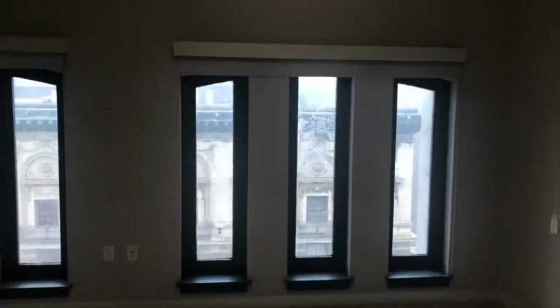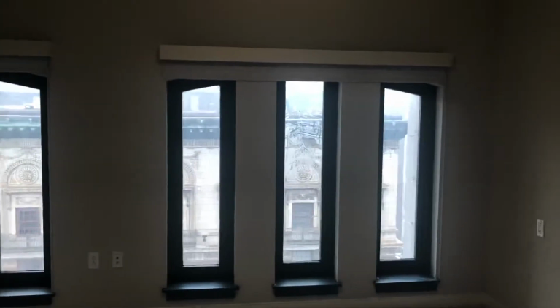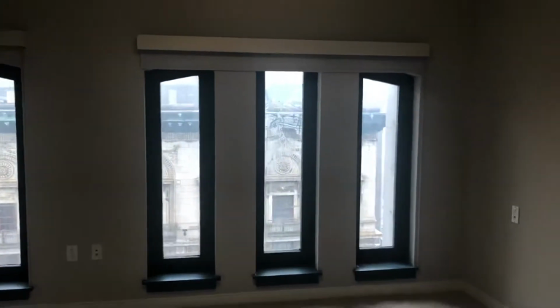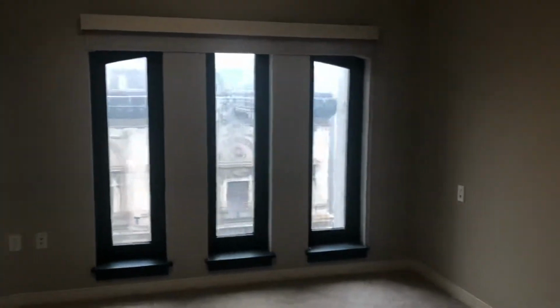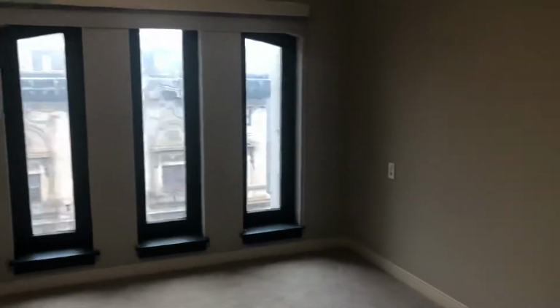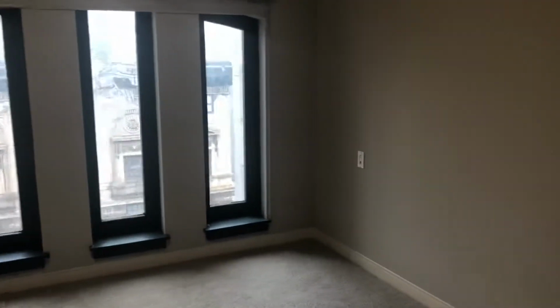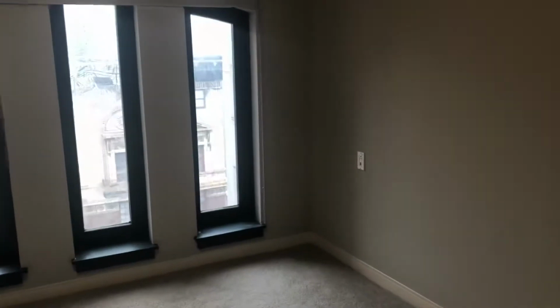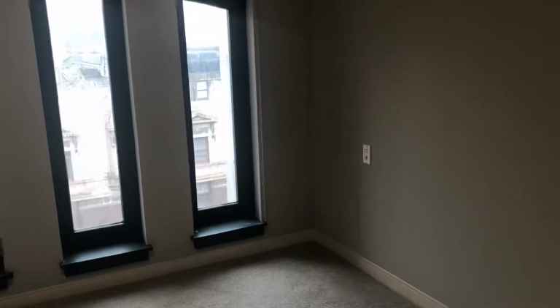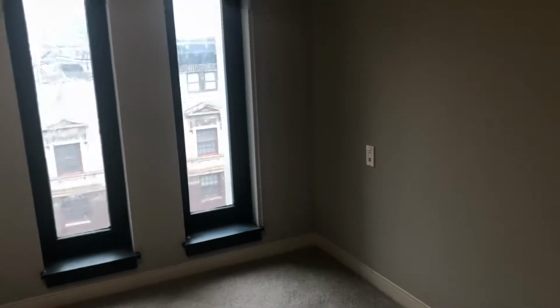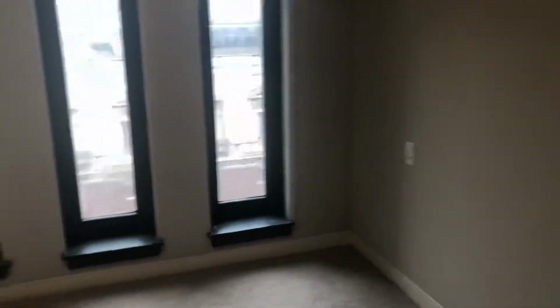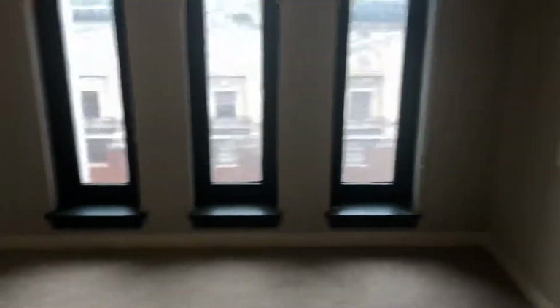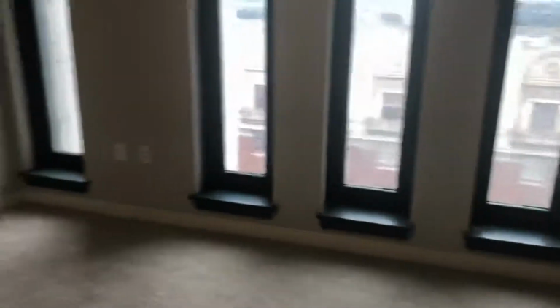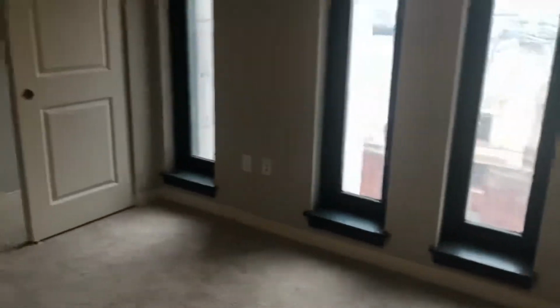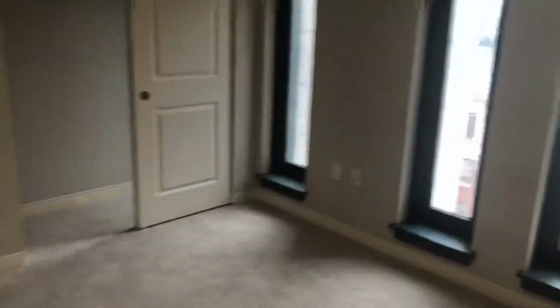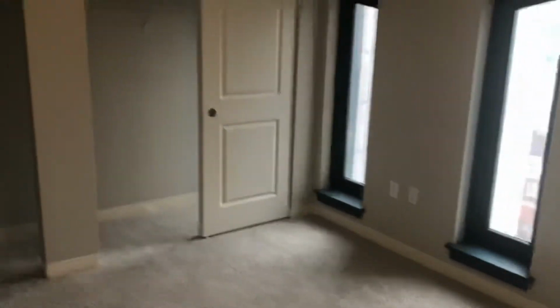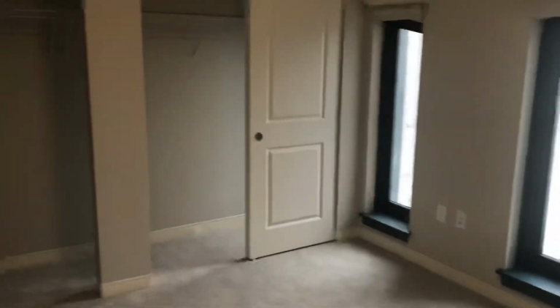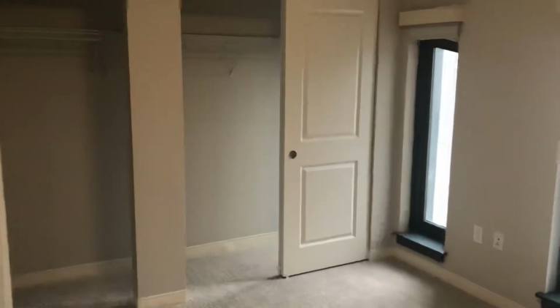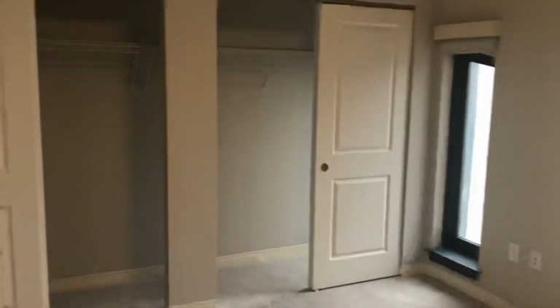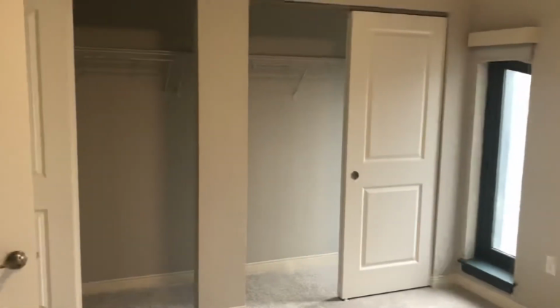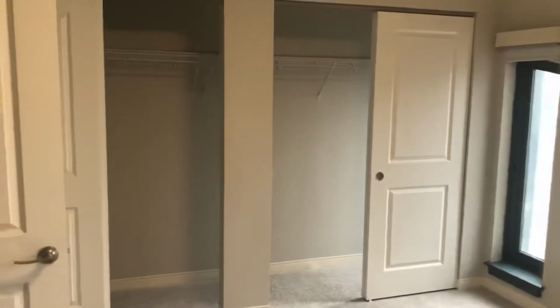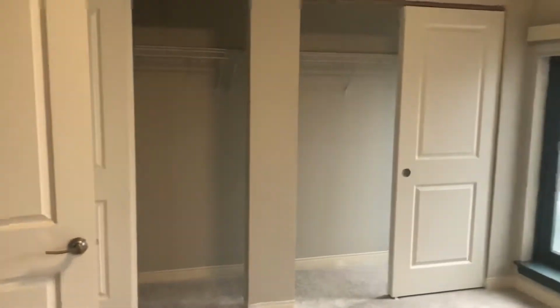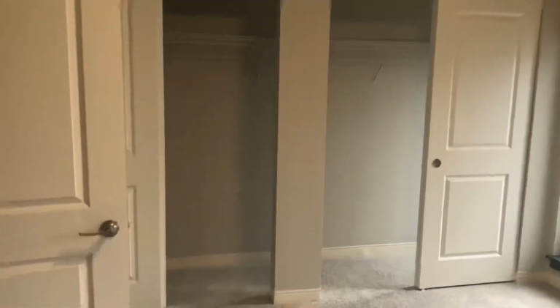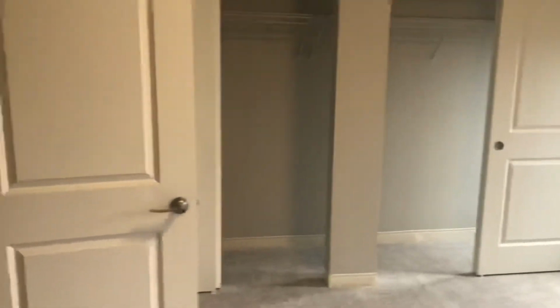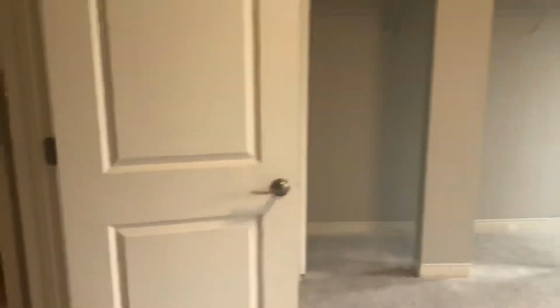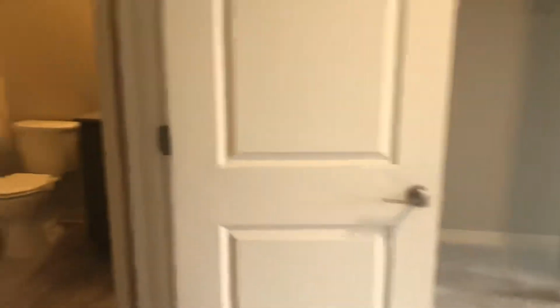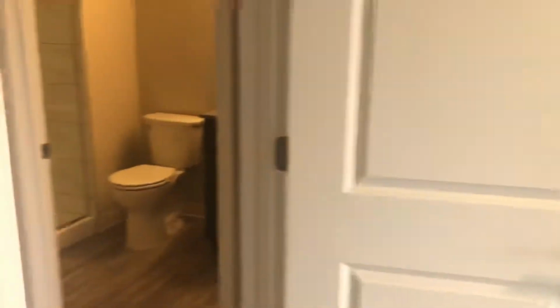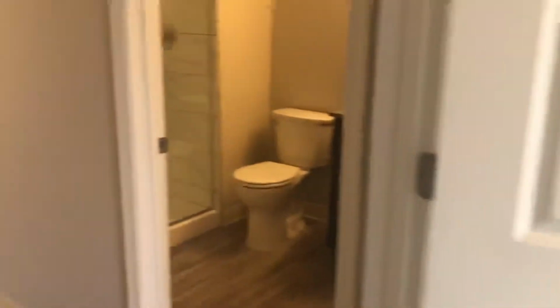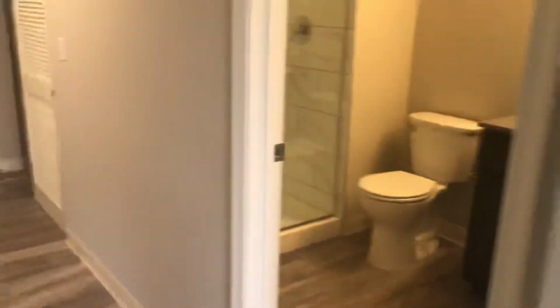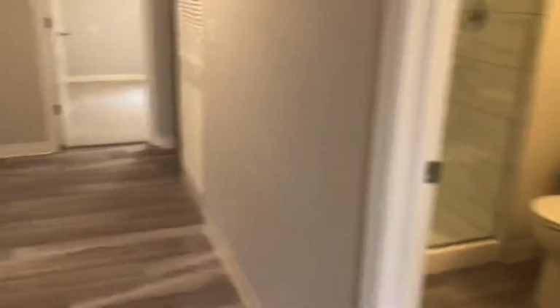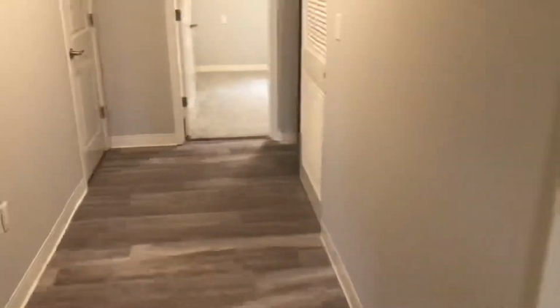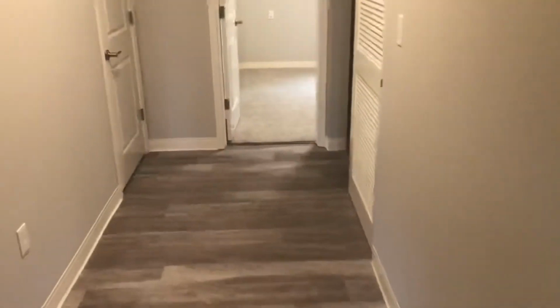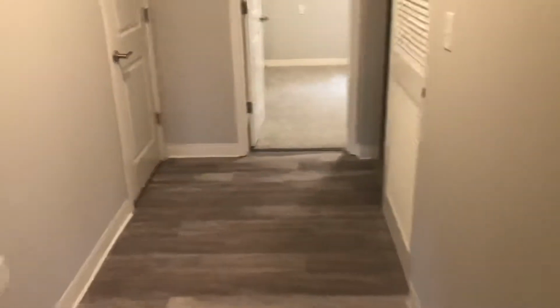It does have unique windows, so you get lots of light. And then your second bedroom.